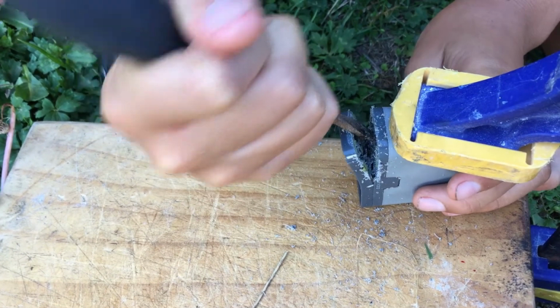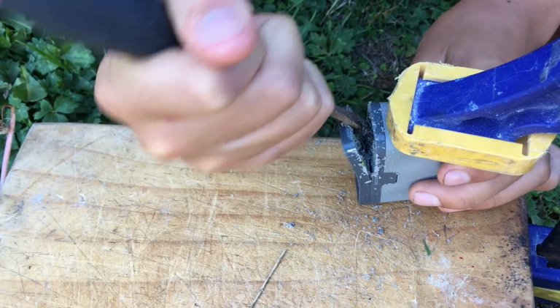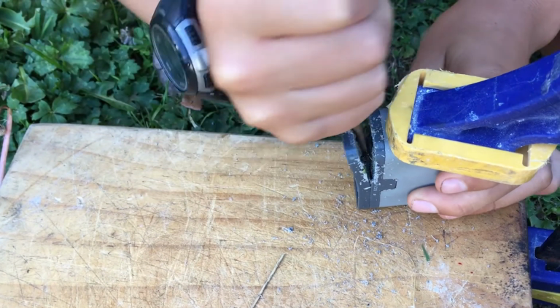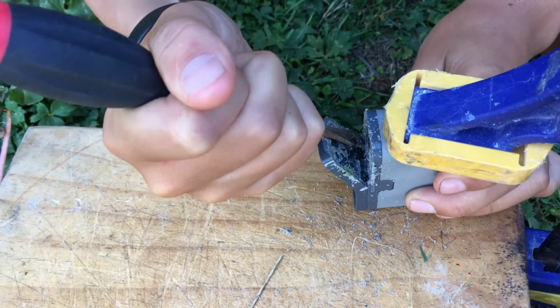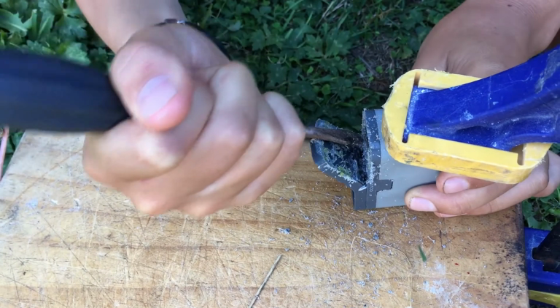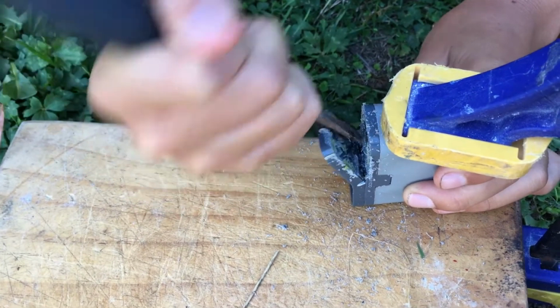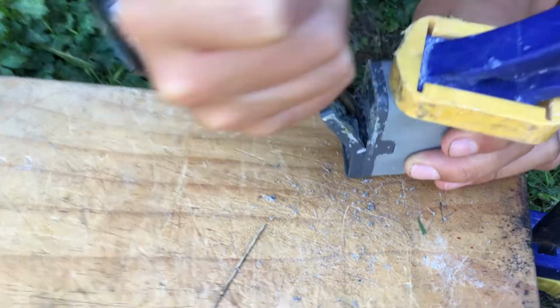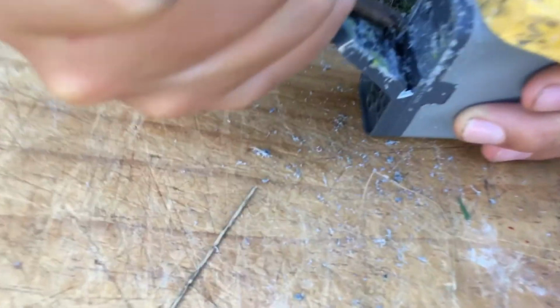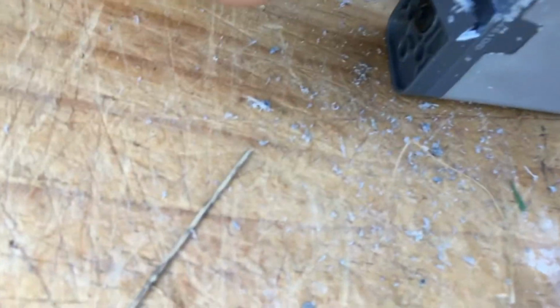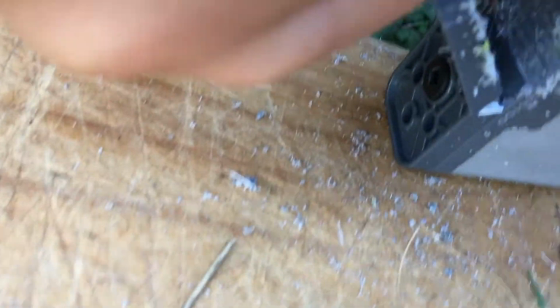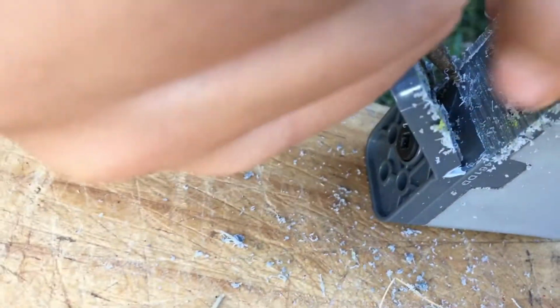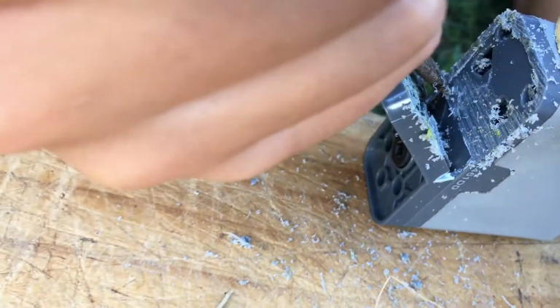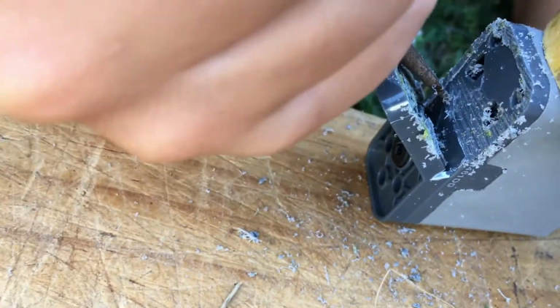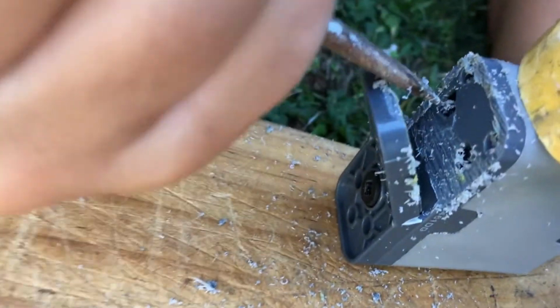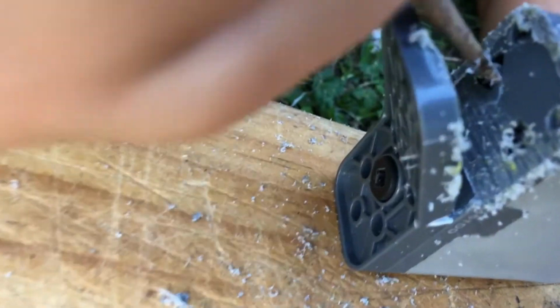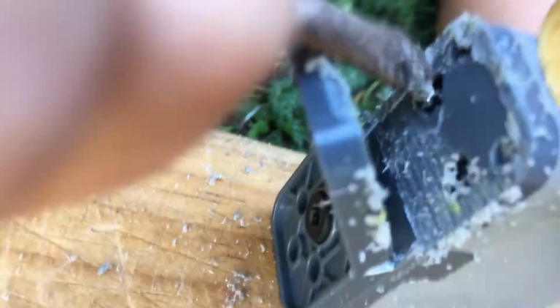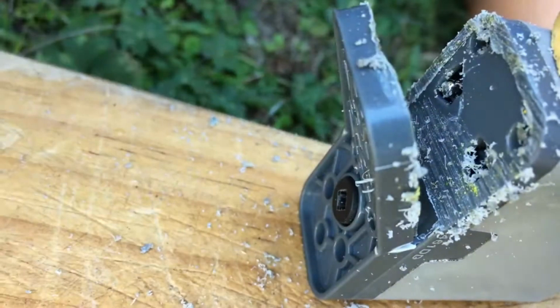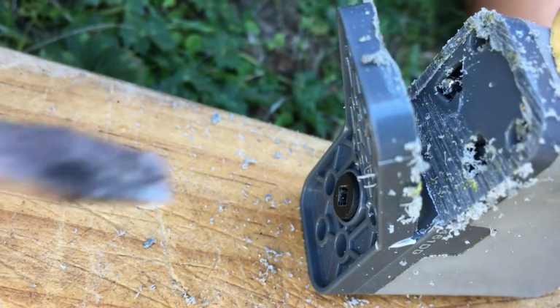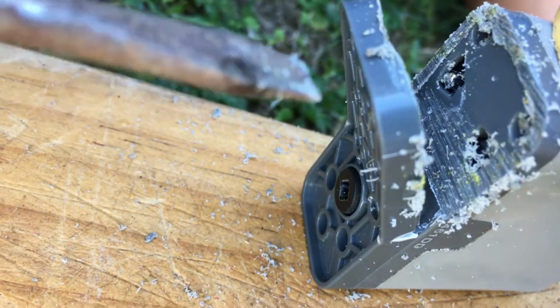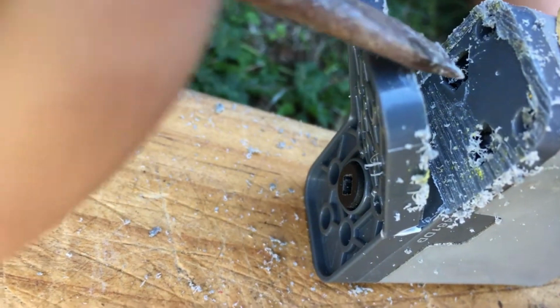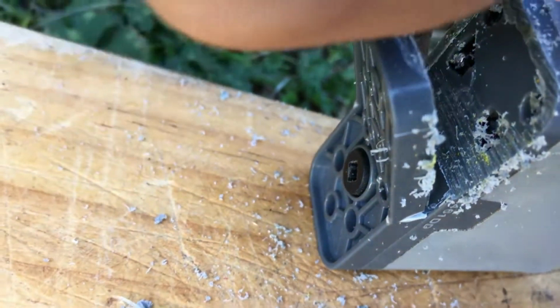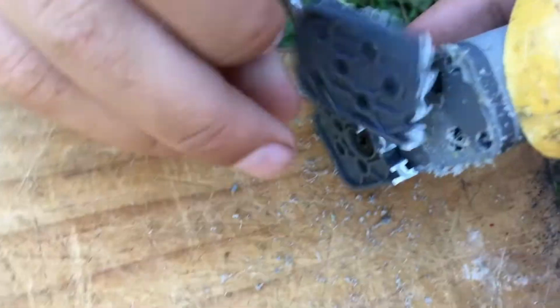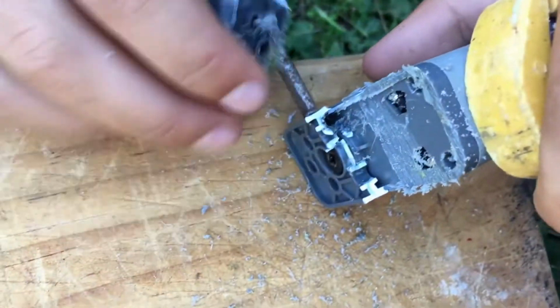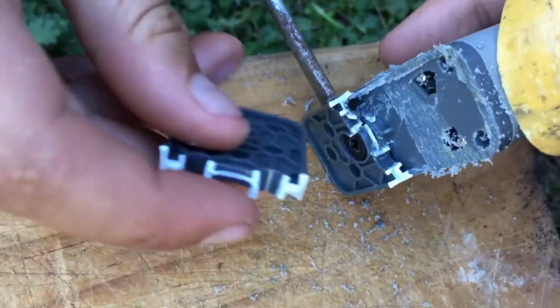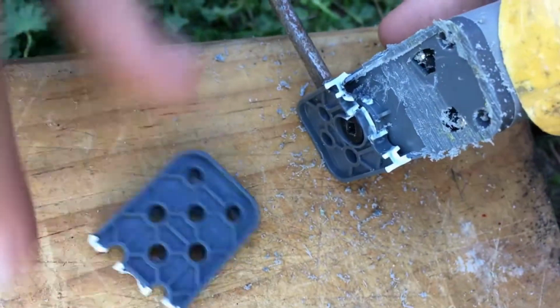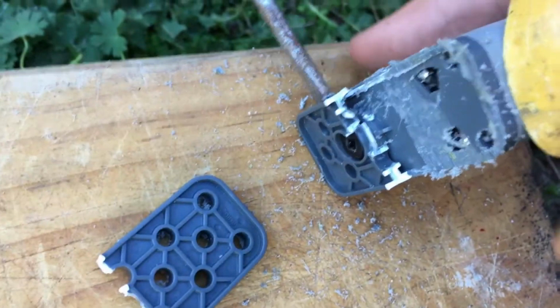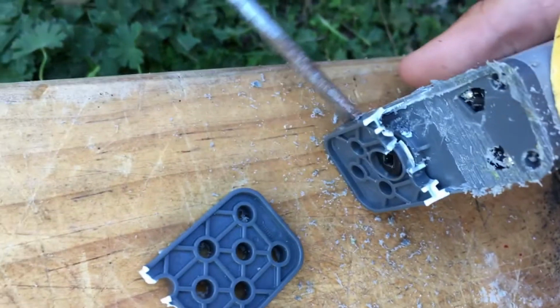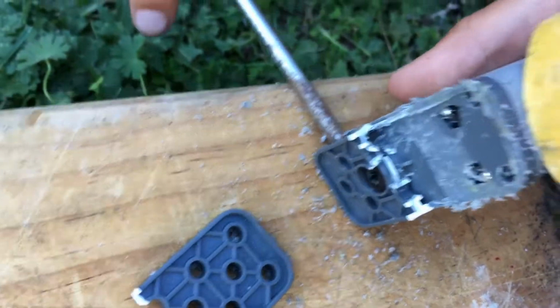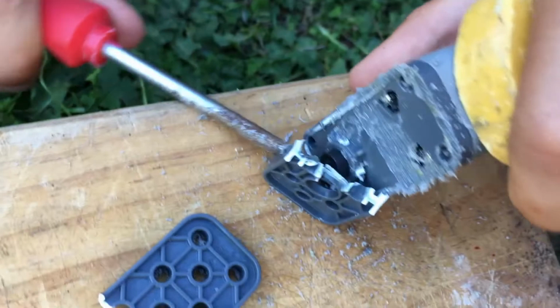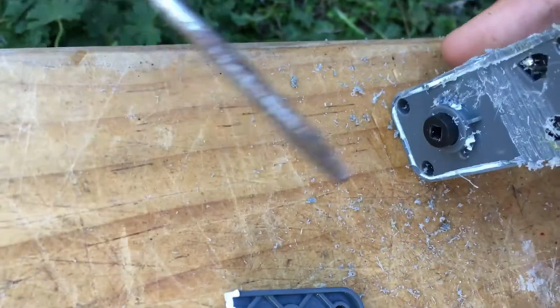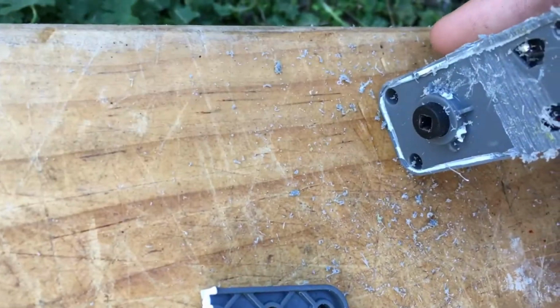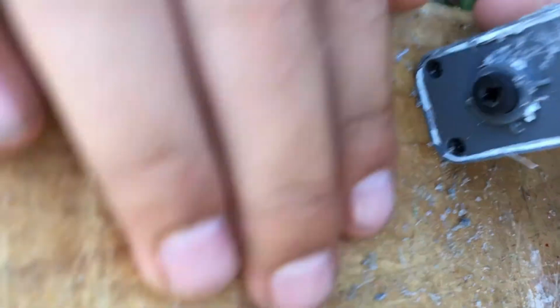Looking inside, it's got these screws right here, so I'm going to try to open those screws next. I've taken off this piece, so I'm just going to take off the last bit here, and that's it.